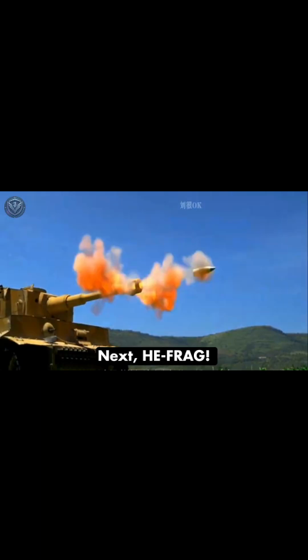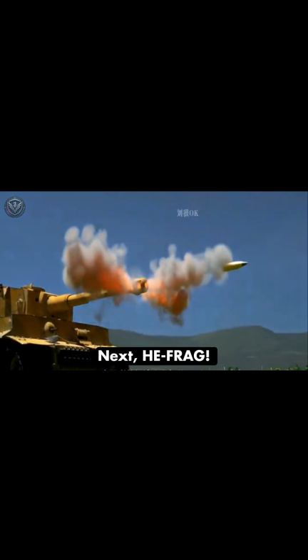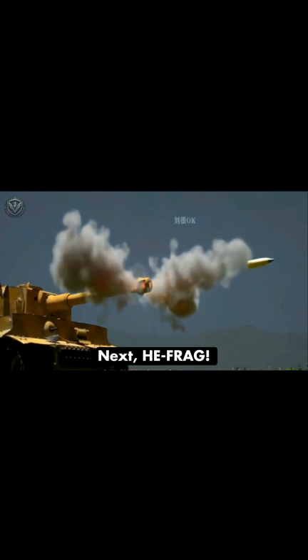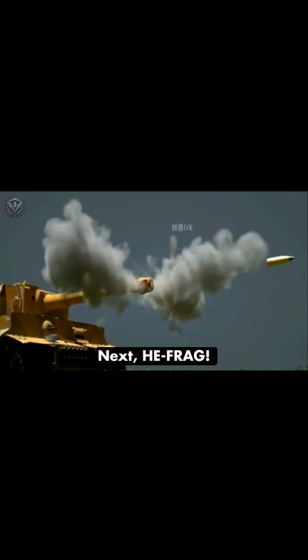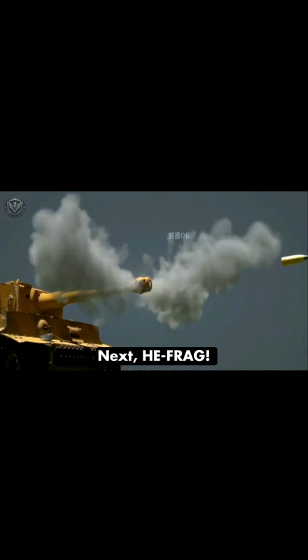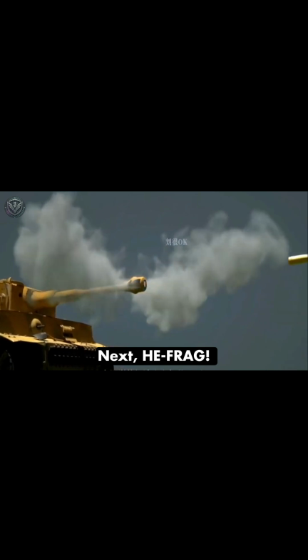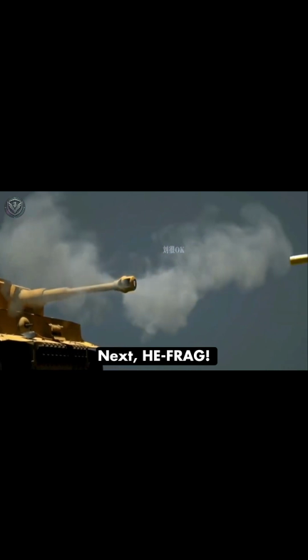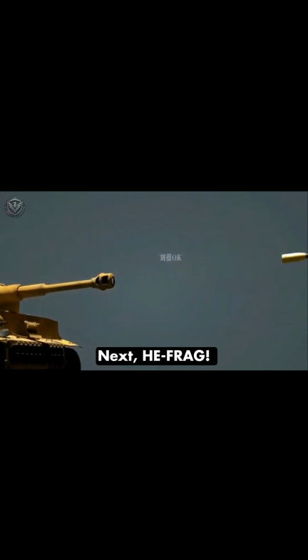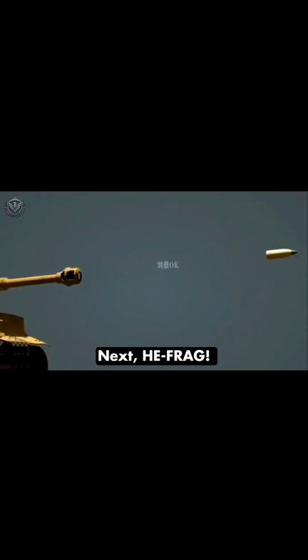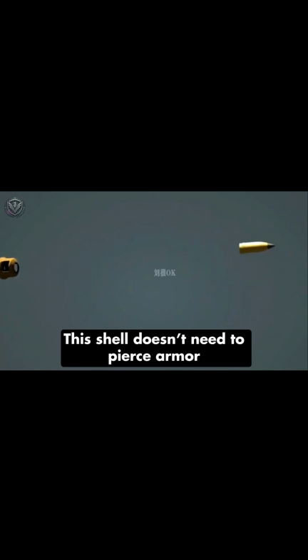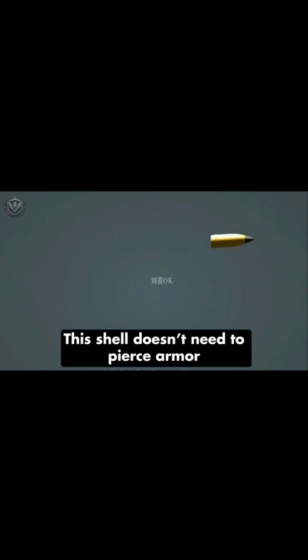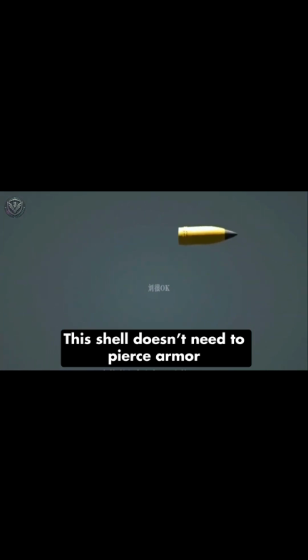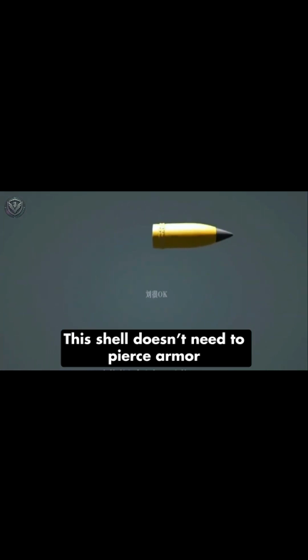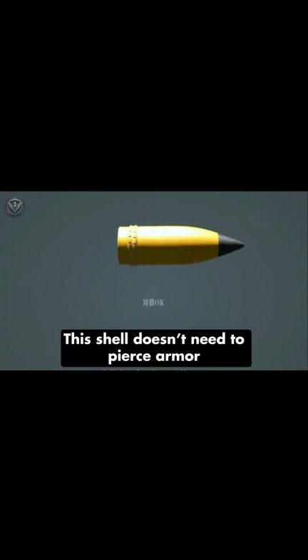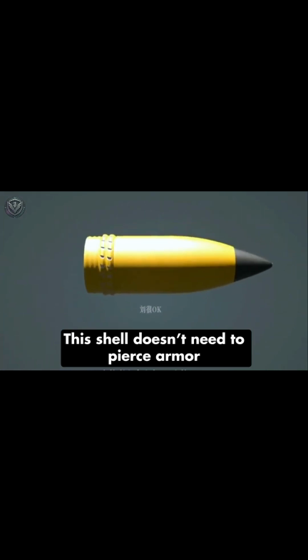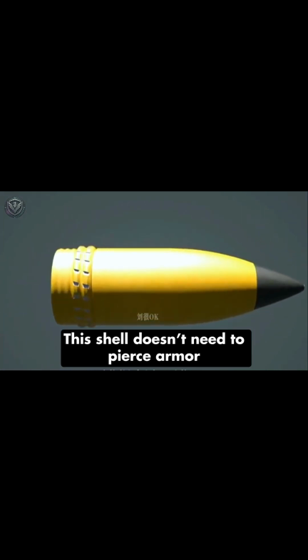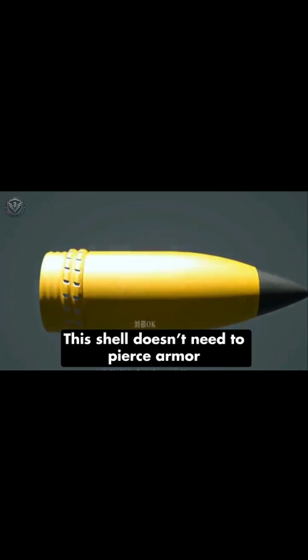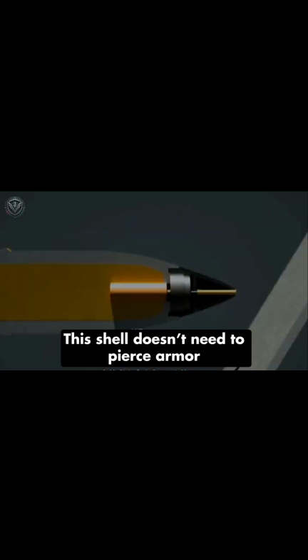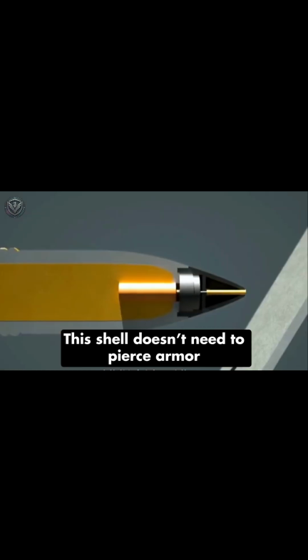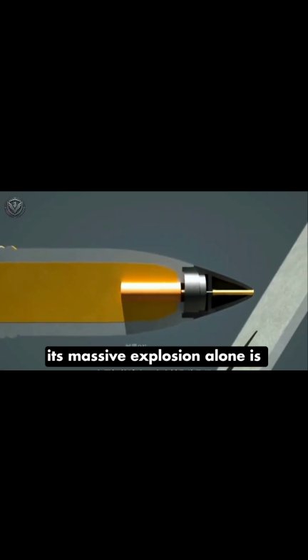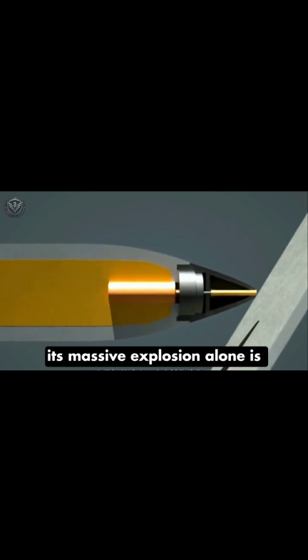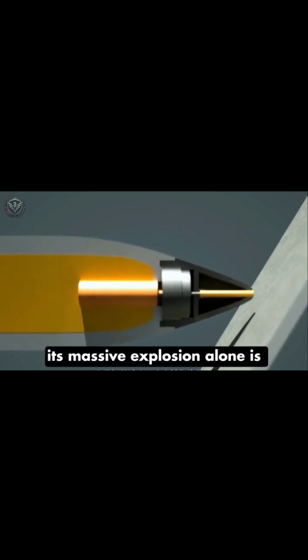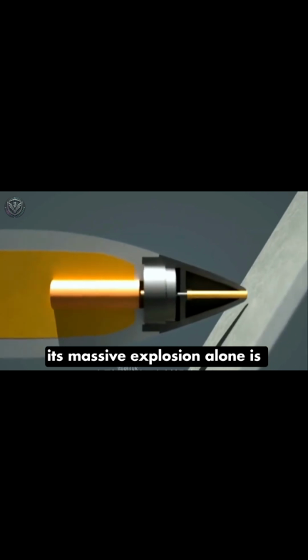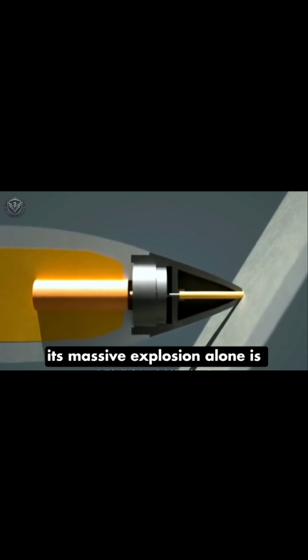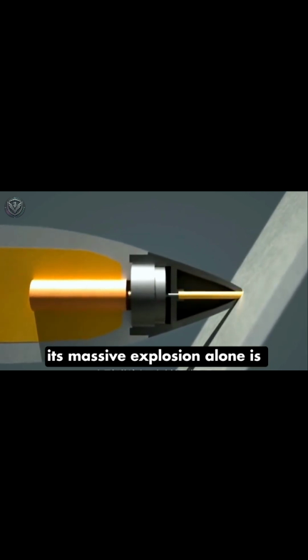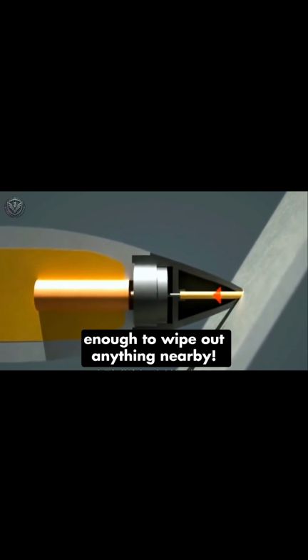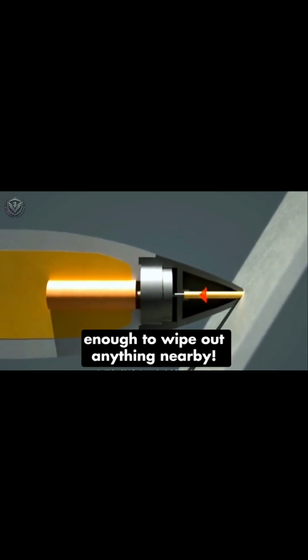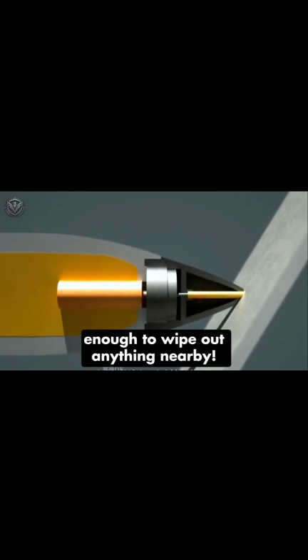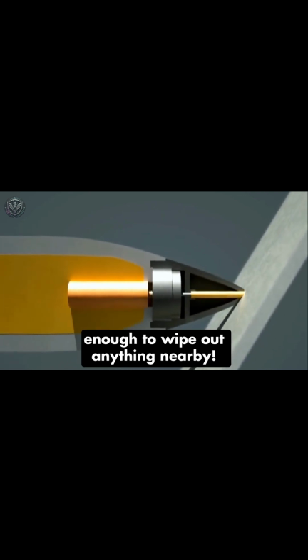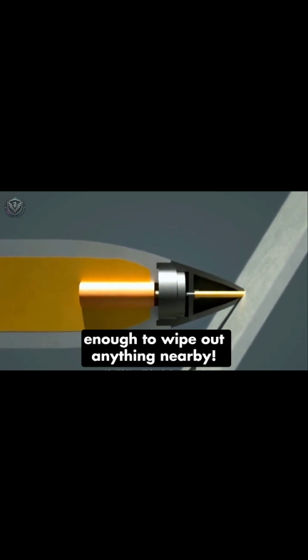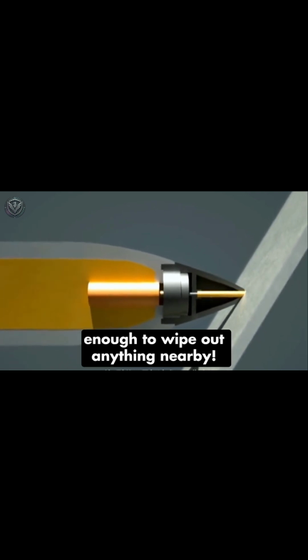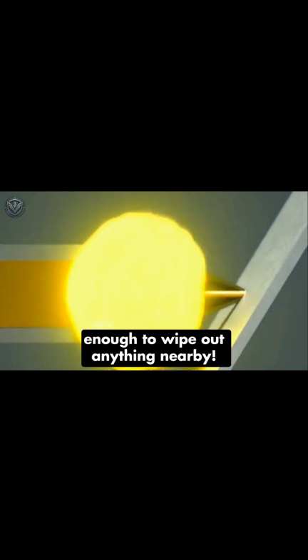Next, HE-frag. This shell doesn't need to pierce armor. Its massive explosion alone is enough to wipe out anything nearby.